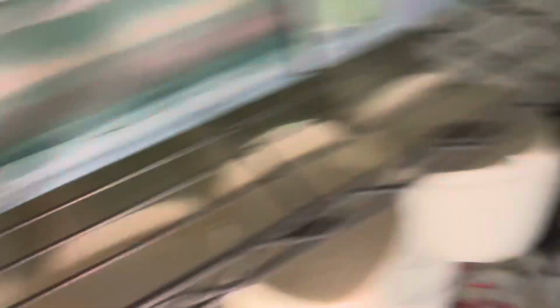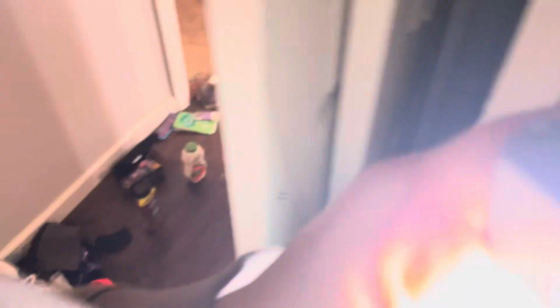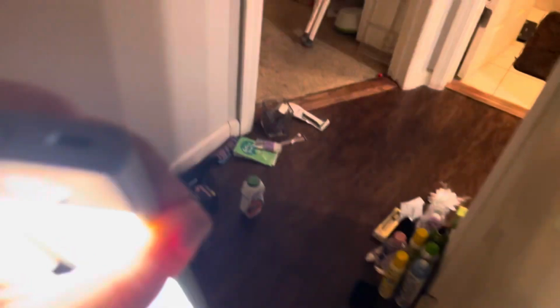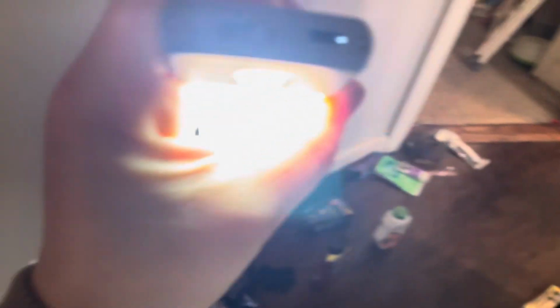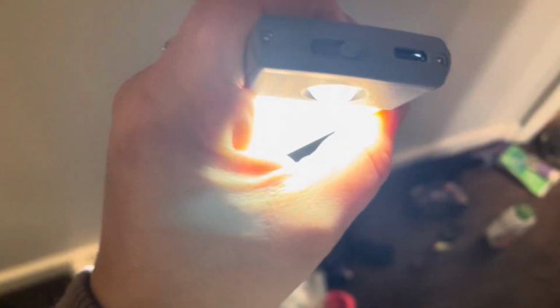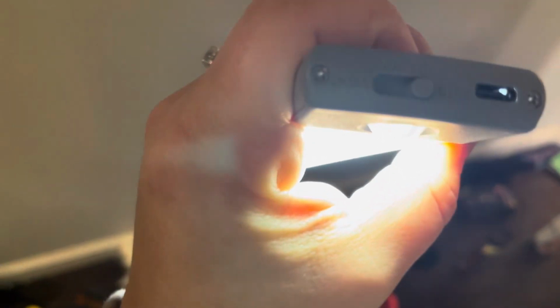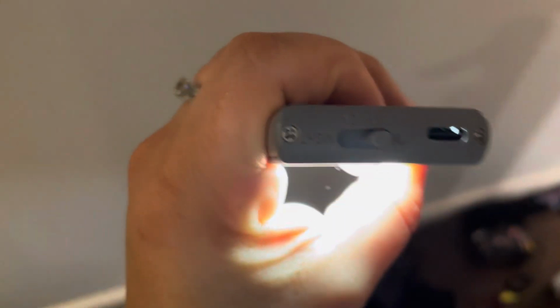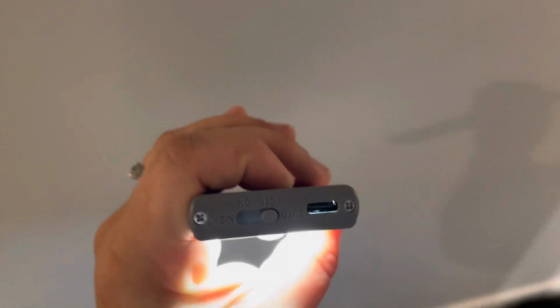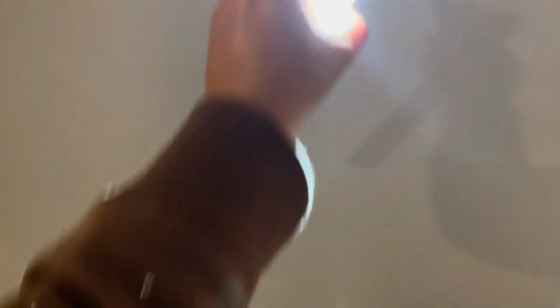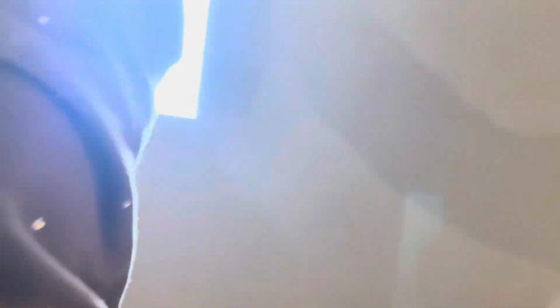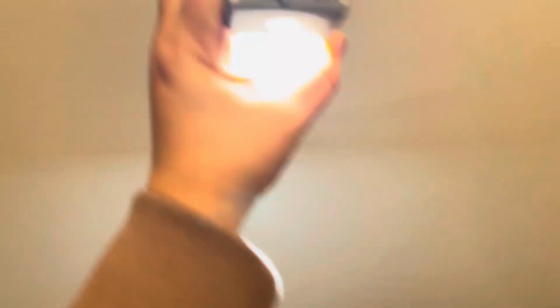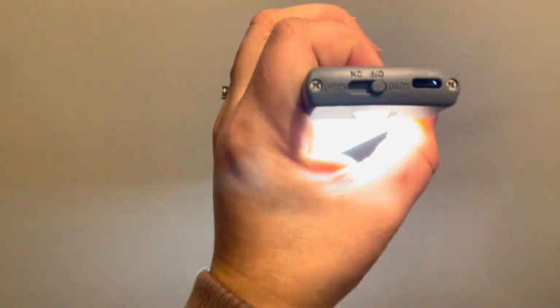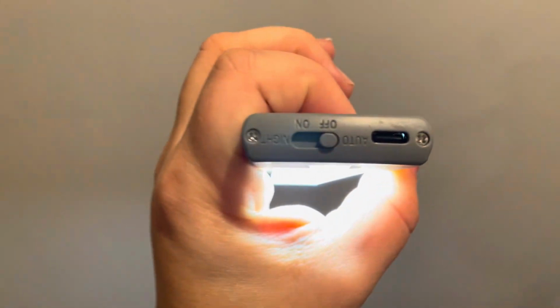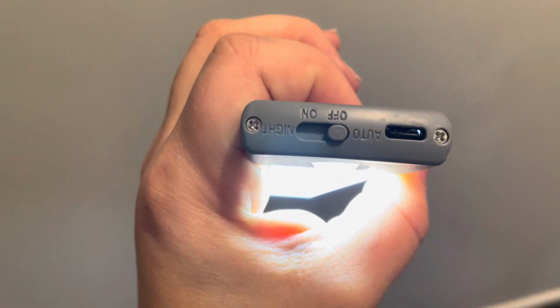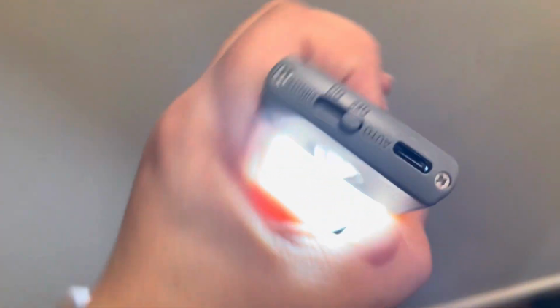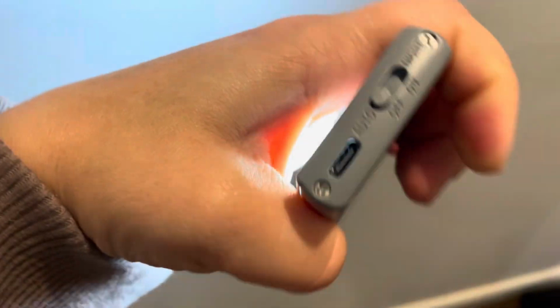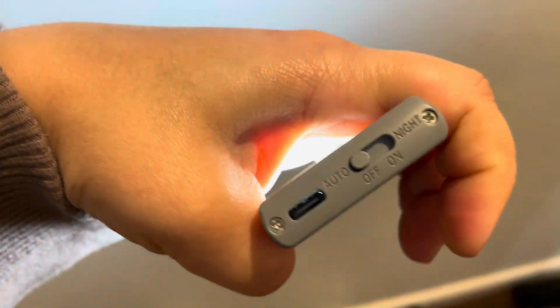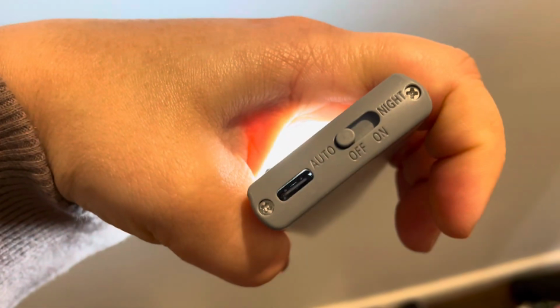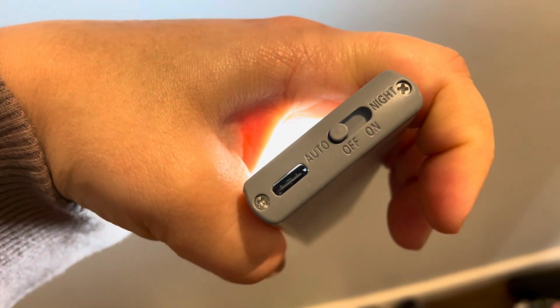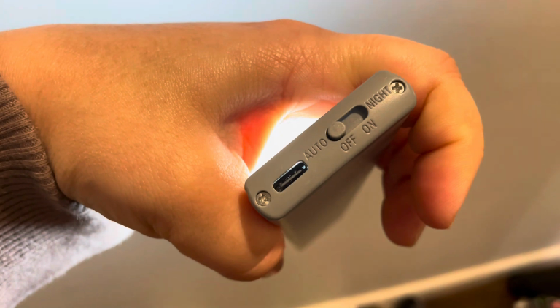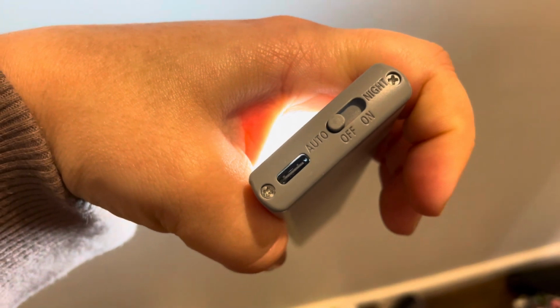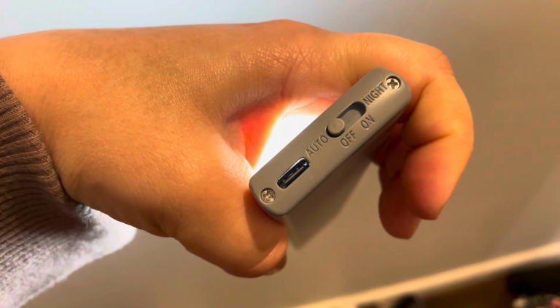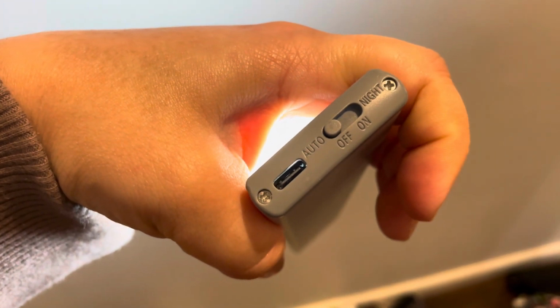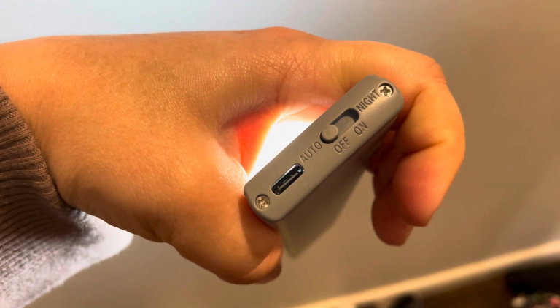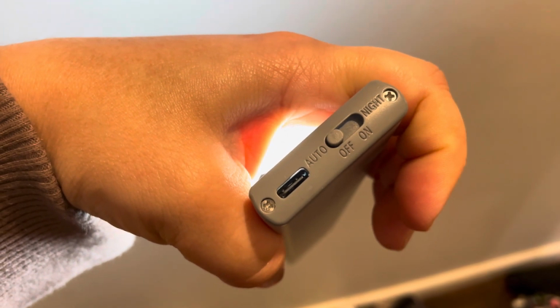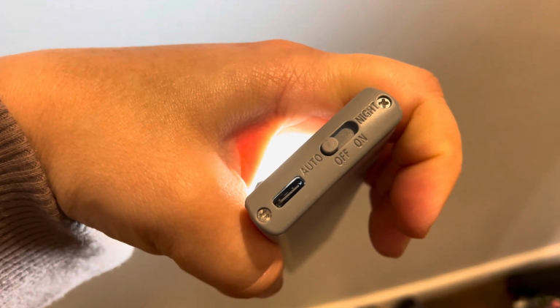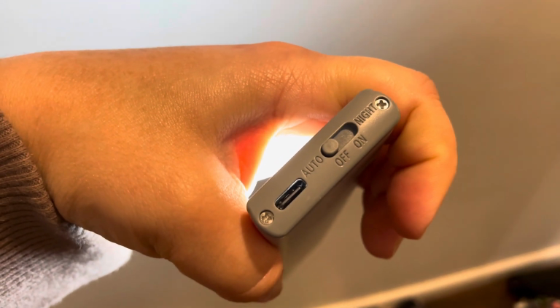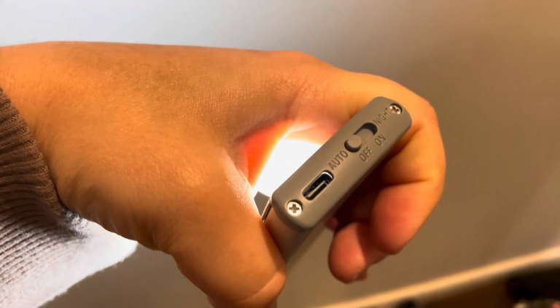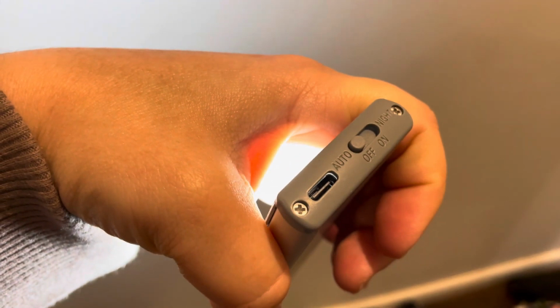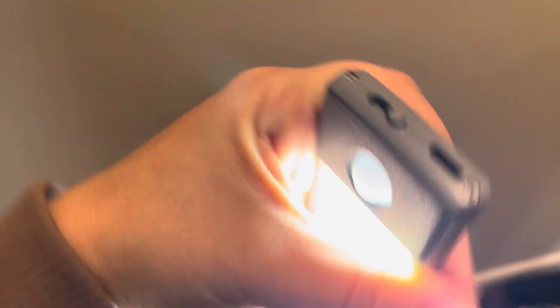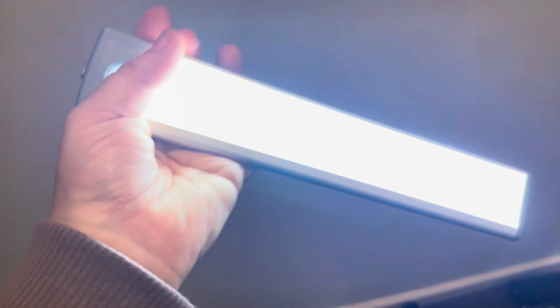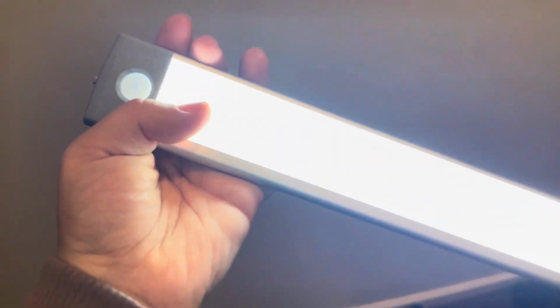Here you can get a better look at it. I'll put the light on for you. Here are the settings — you have your auto, off, on, and night as well. That's the charging port that you can use.